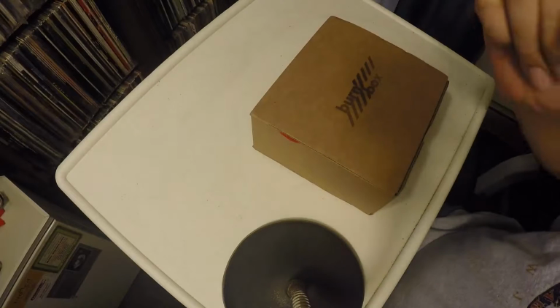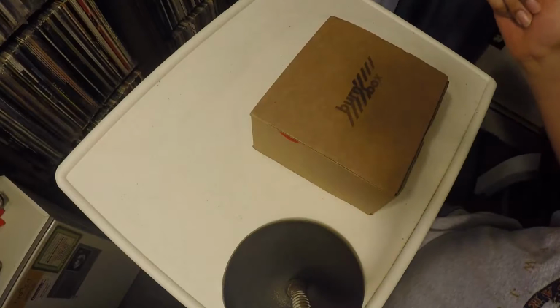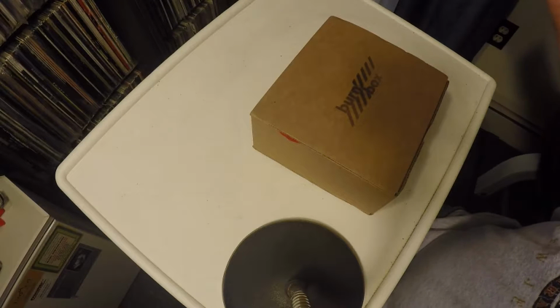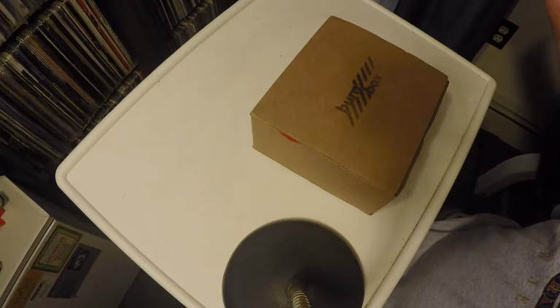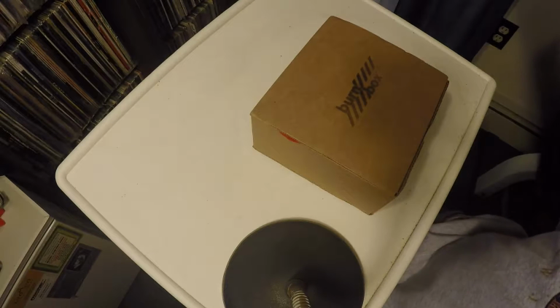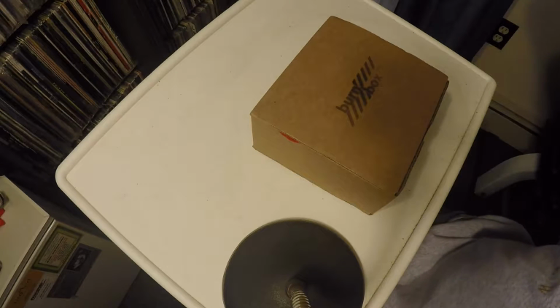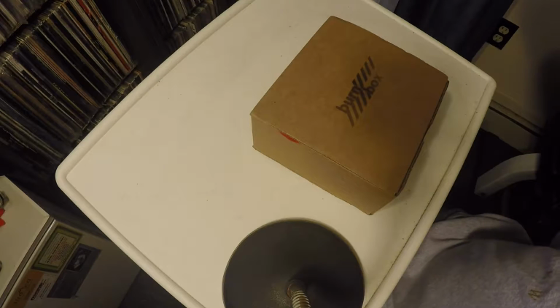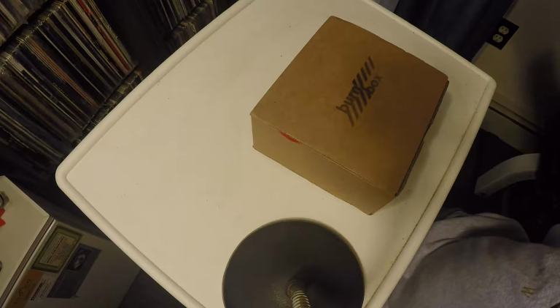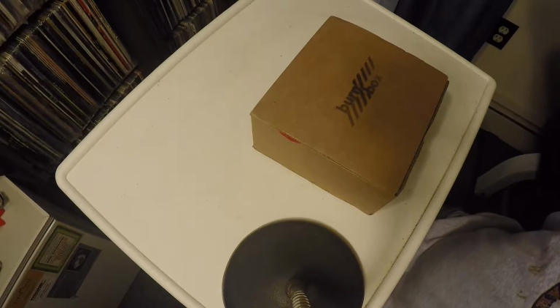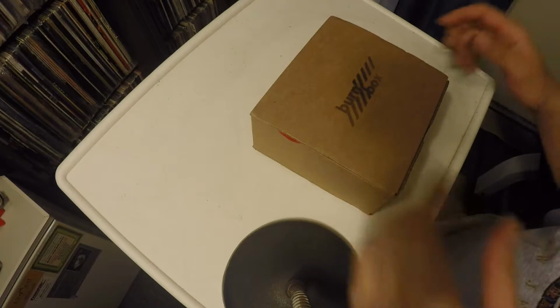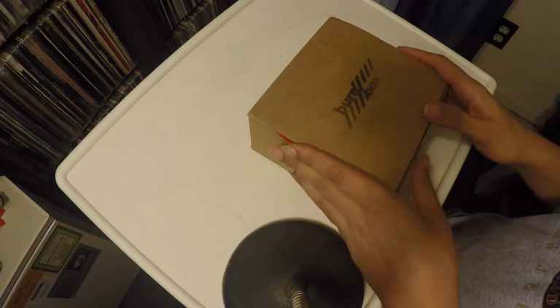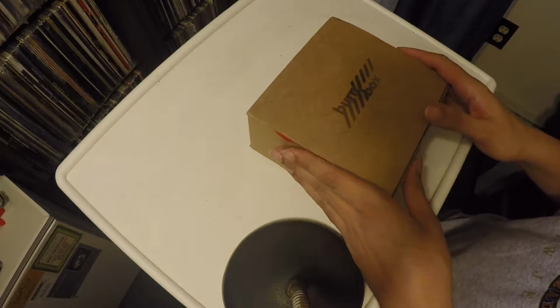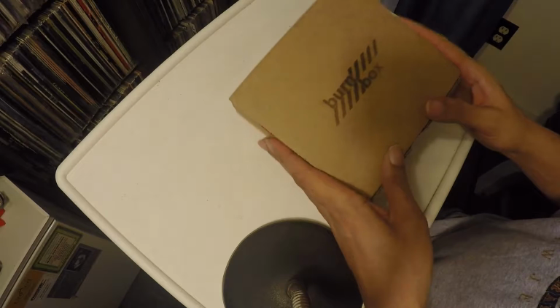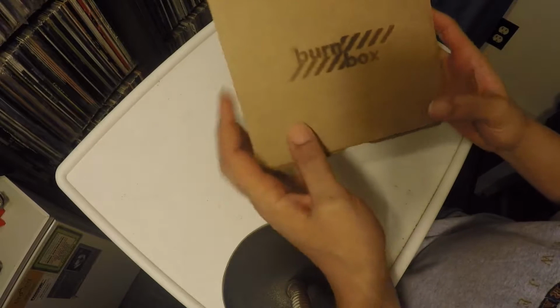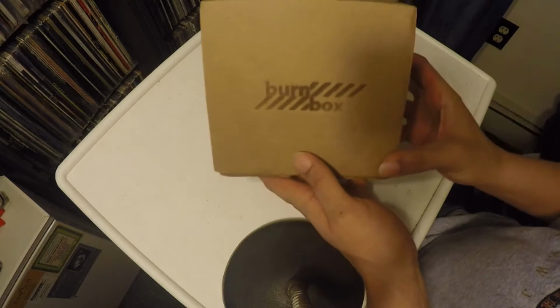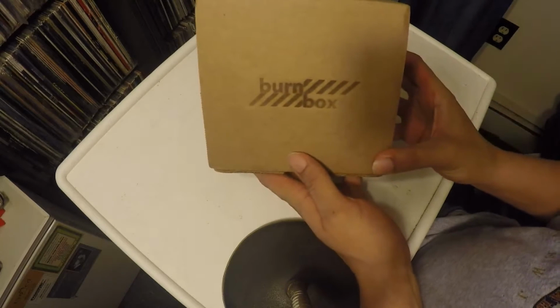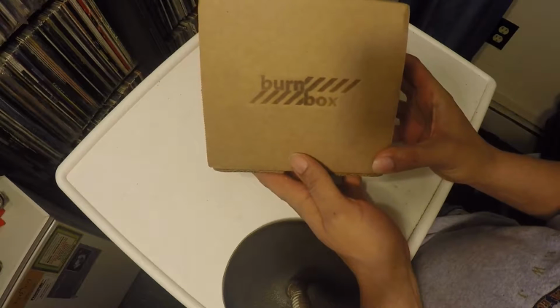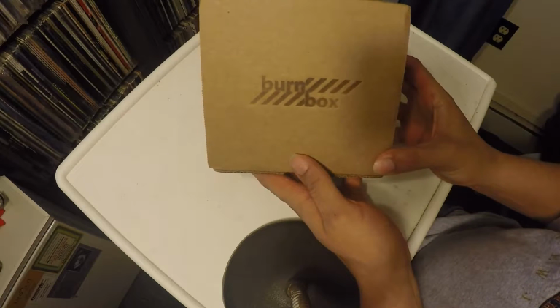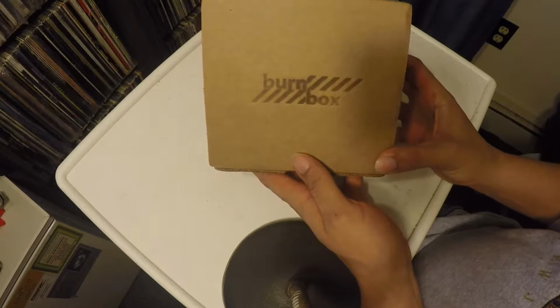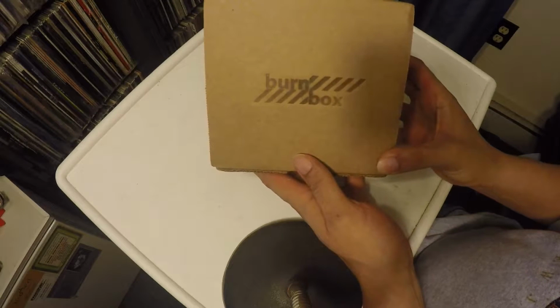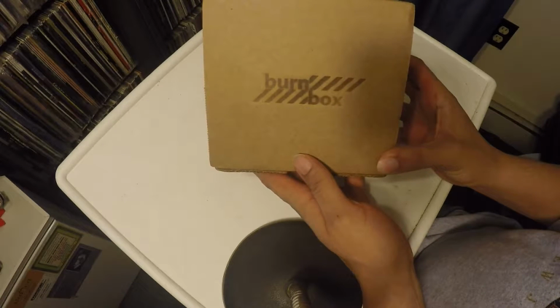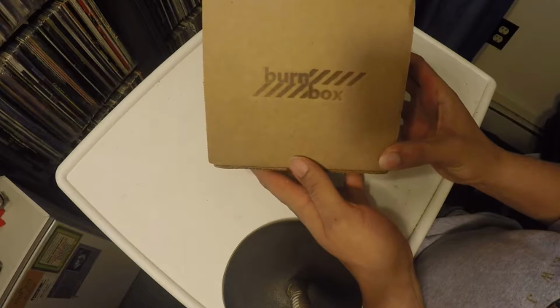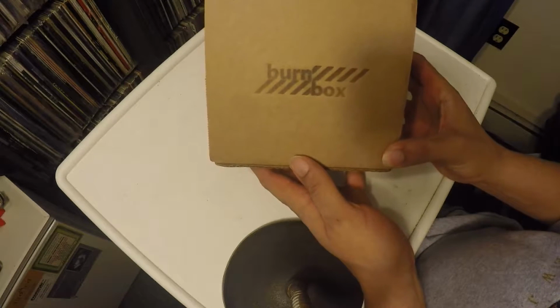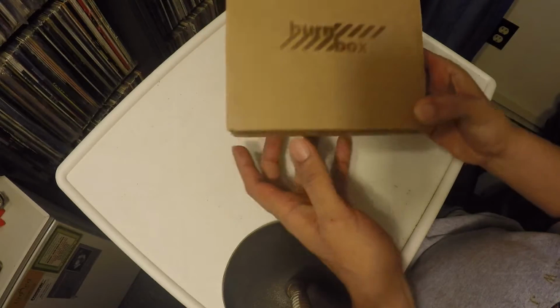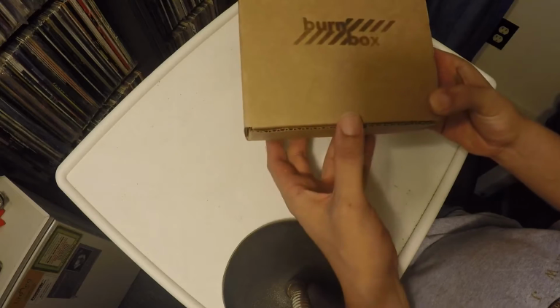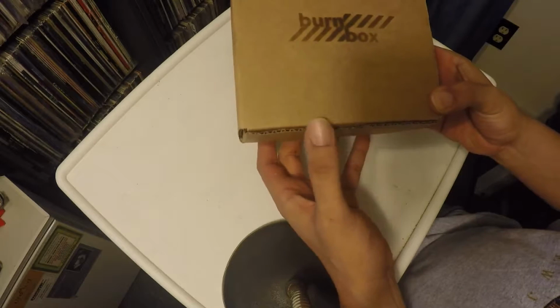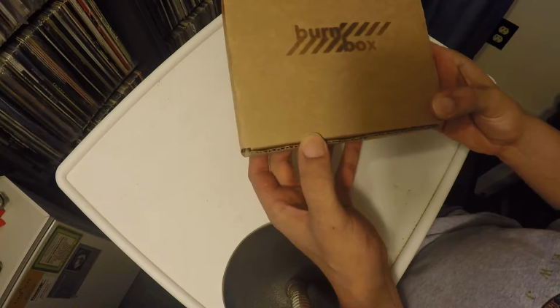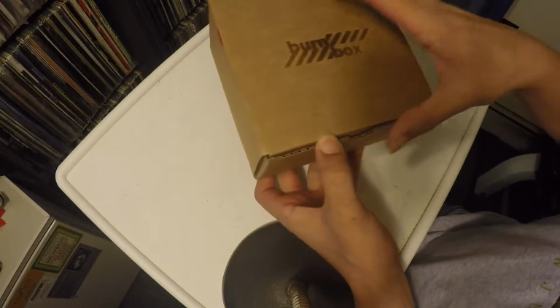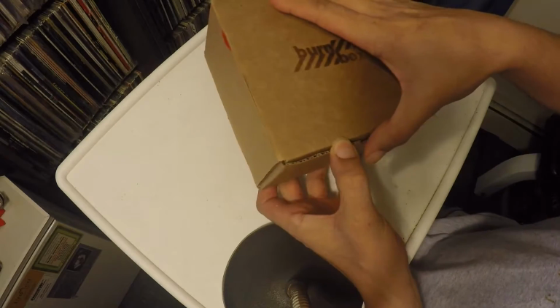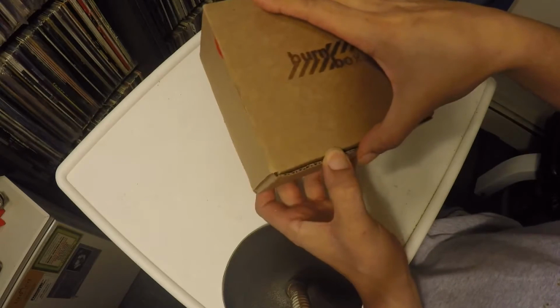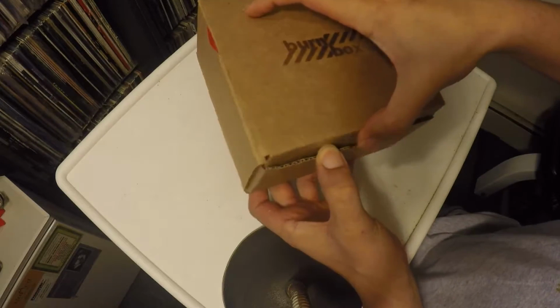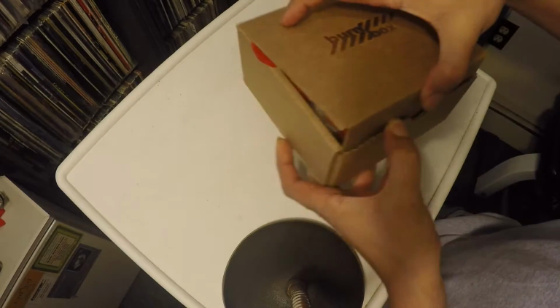What's up everybody, Dino Brown here. Got the new Burn Box for this month — November 2015 Burn Box. Let's see what's up in here.